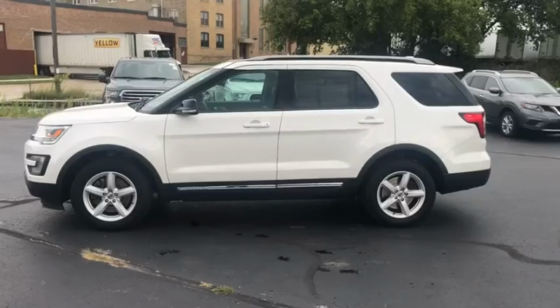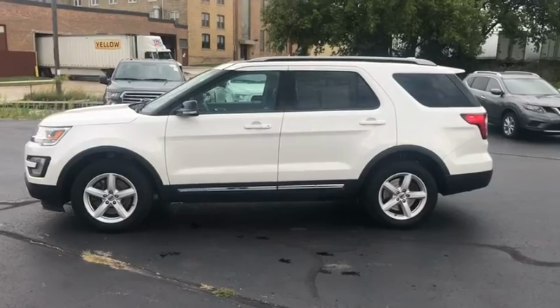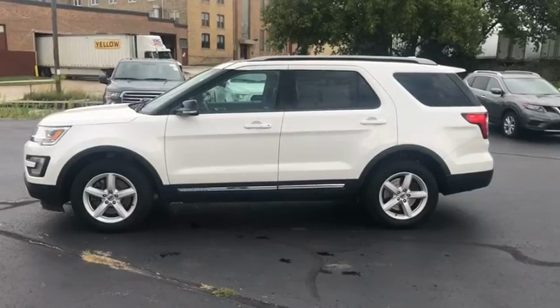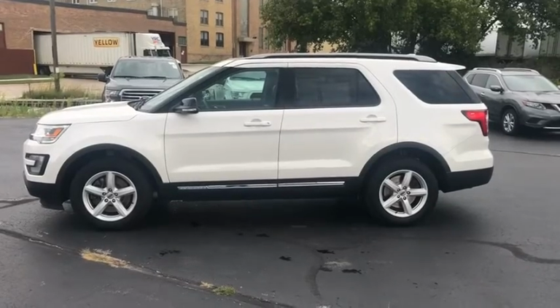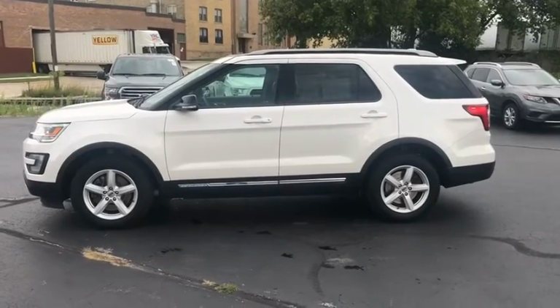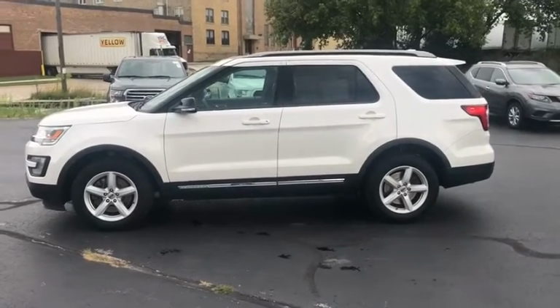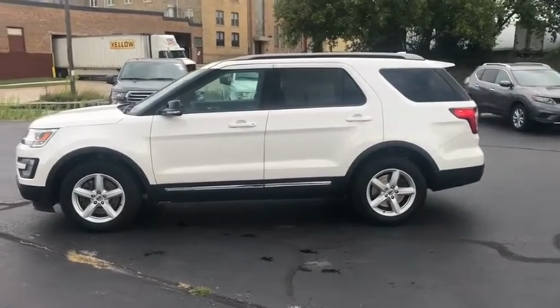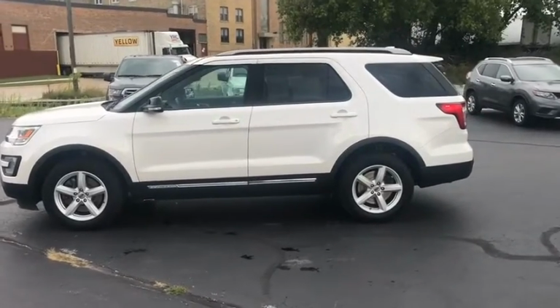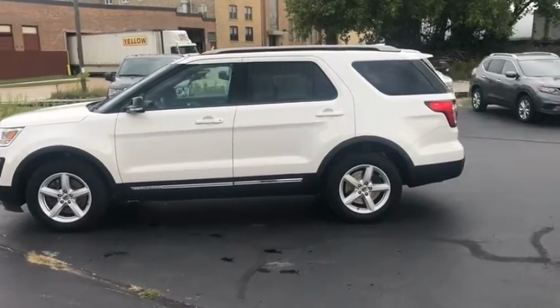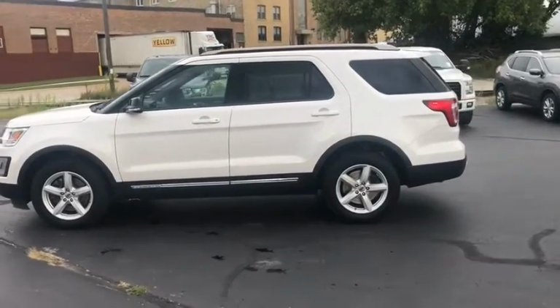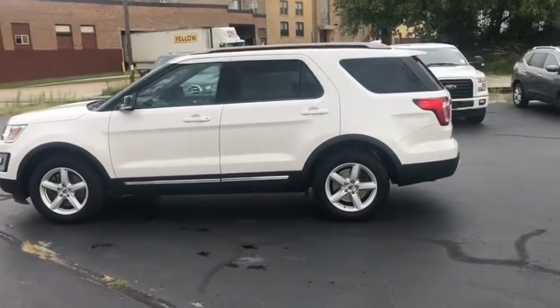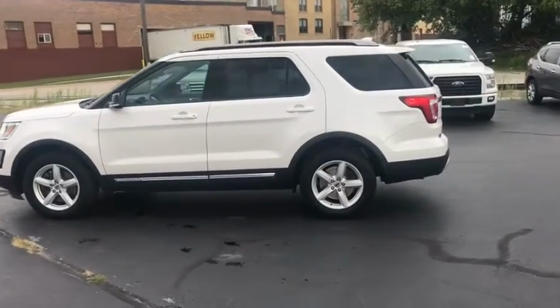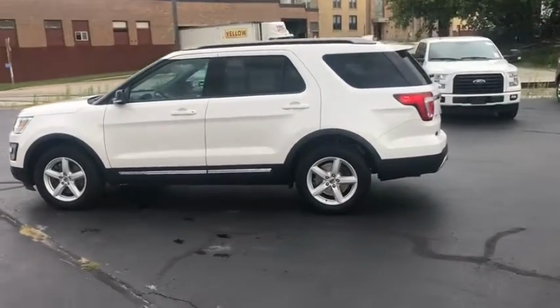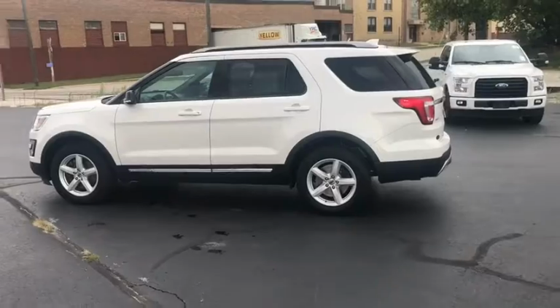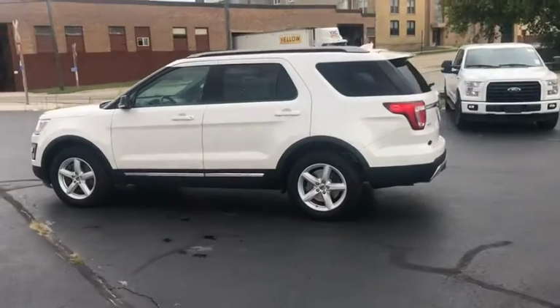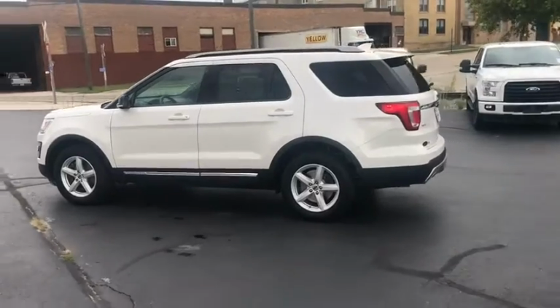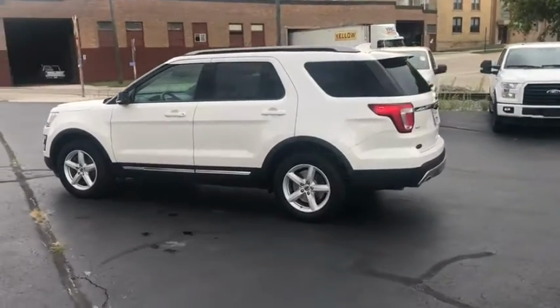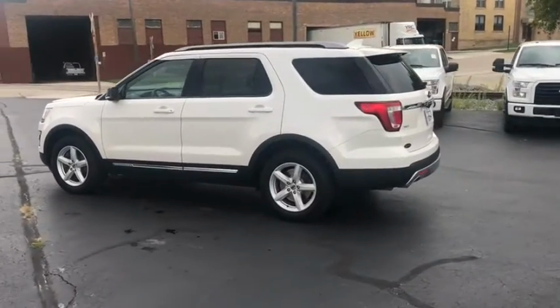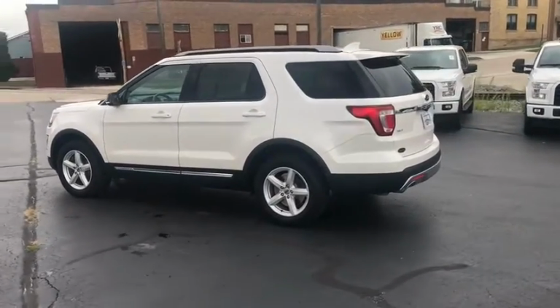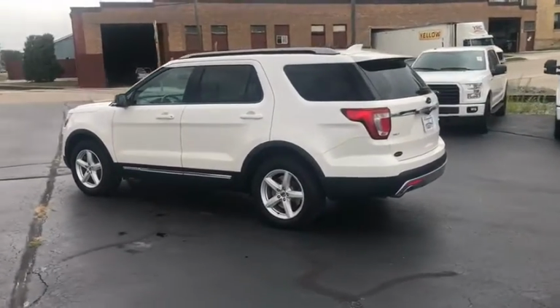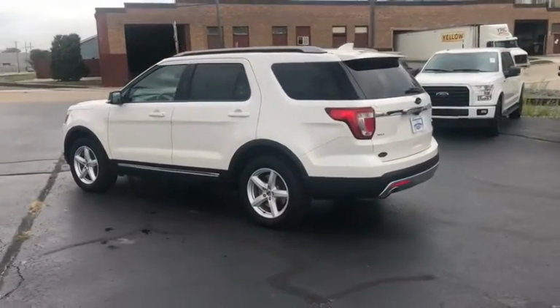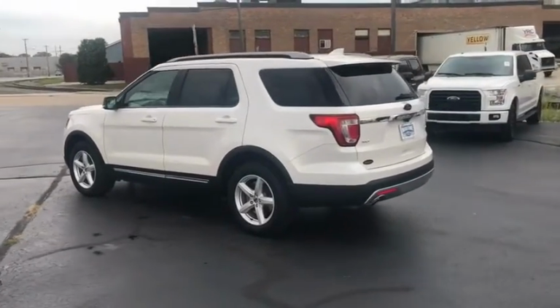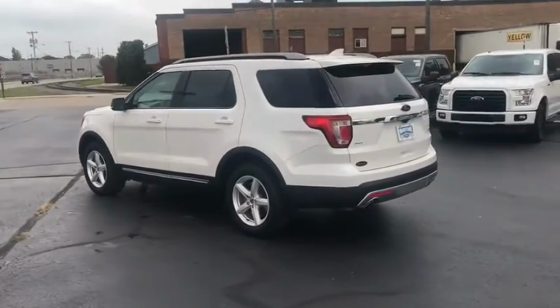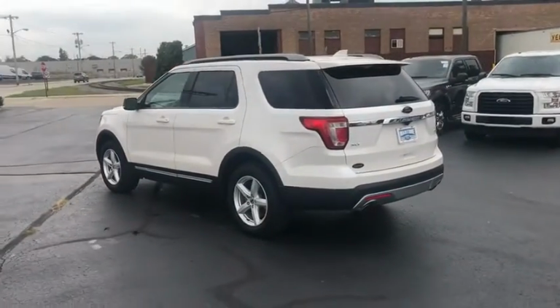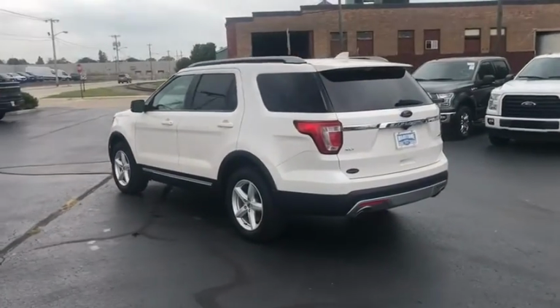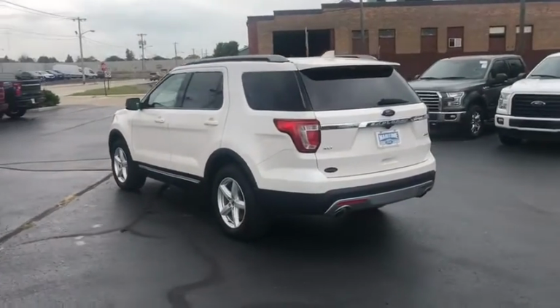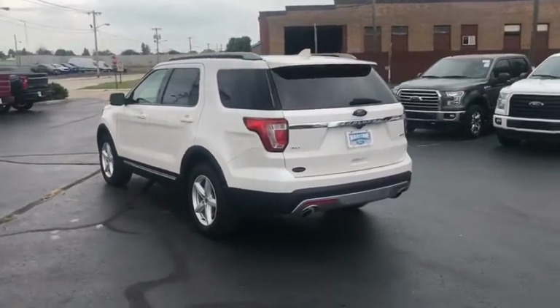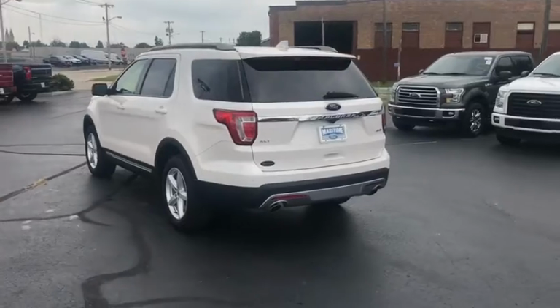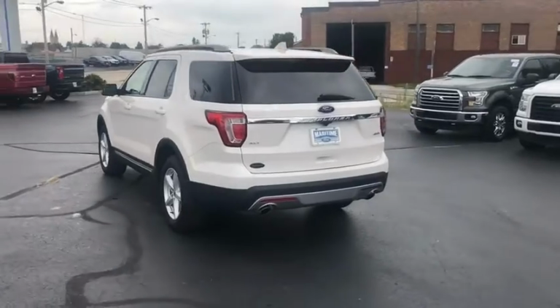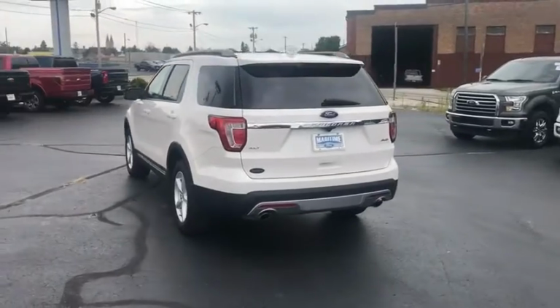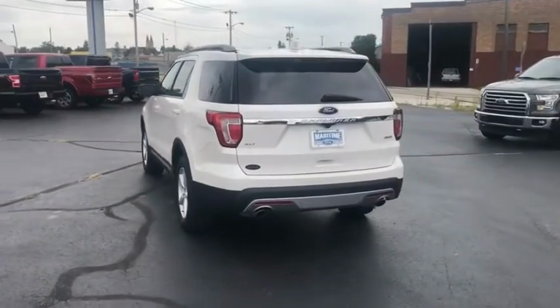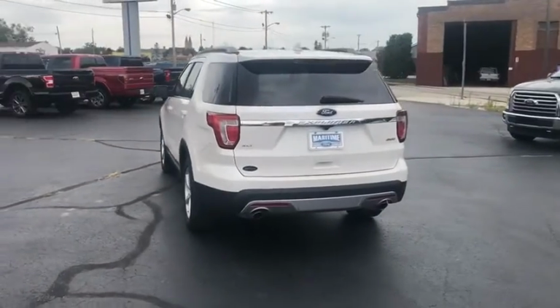Come test drive the 2017 Ford Explorer. You've got a lot of capabilities to call on in a Ford Explorer. Don't underestimate your choices. This vehicle has less than 40,000 miles.